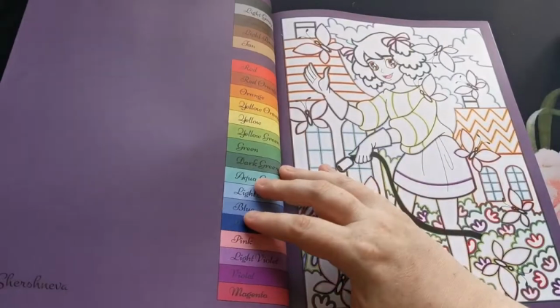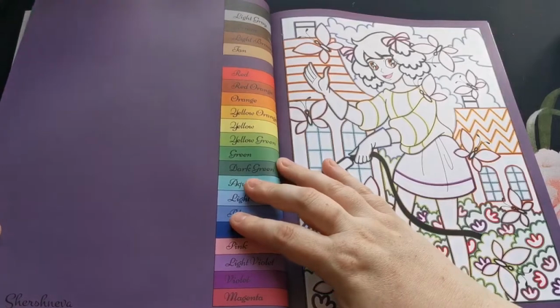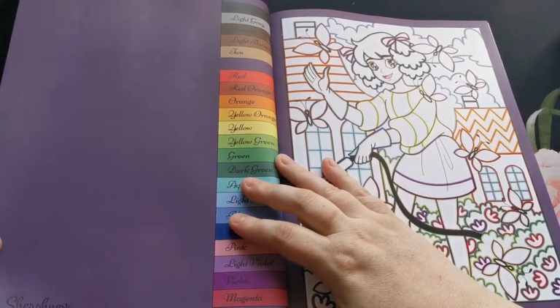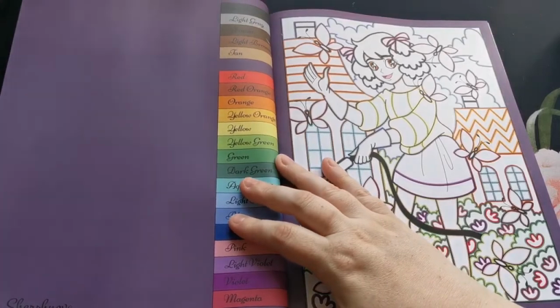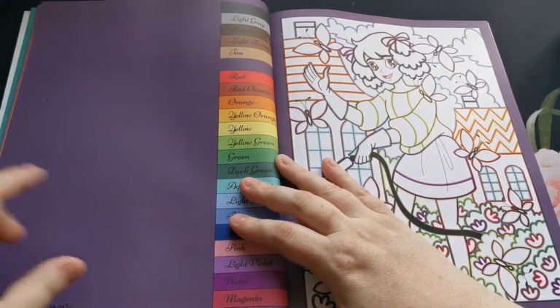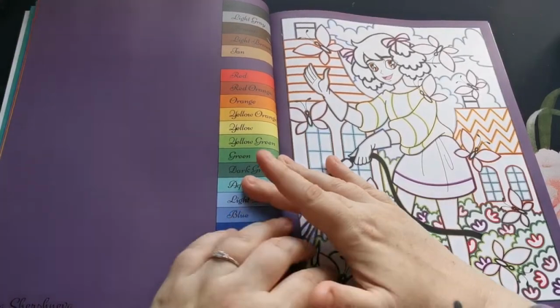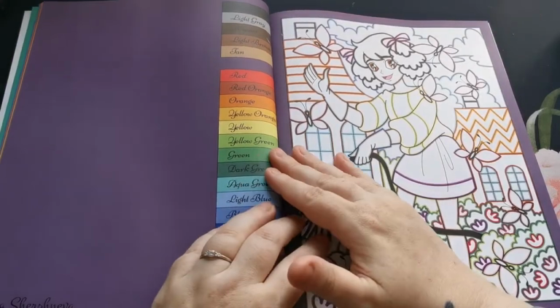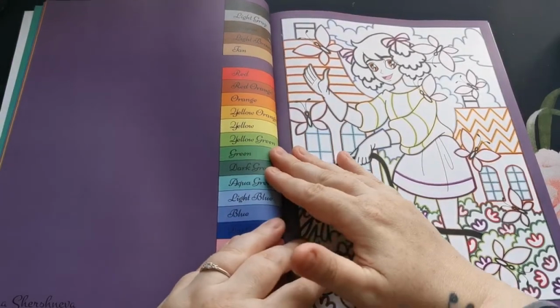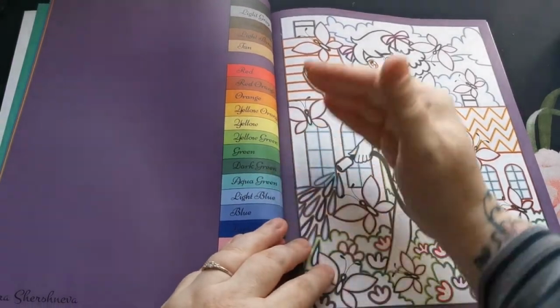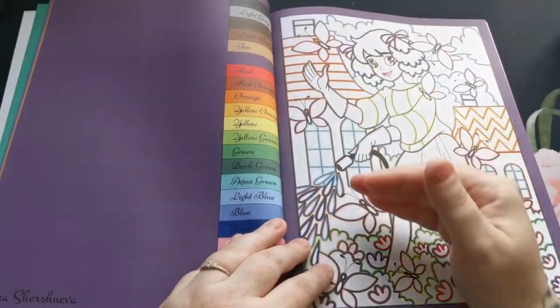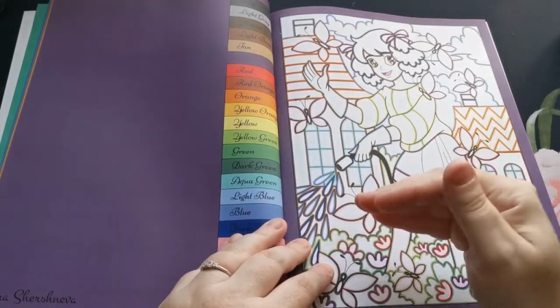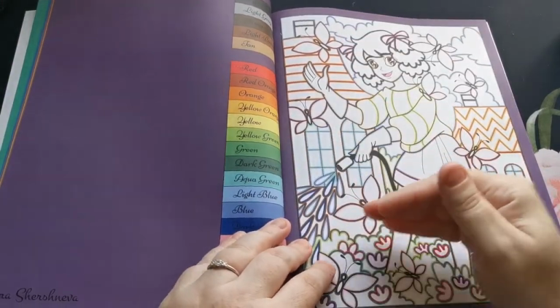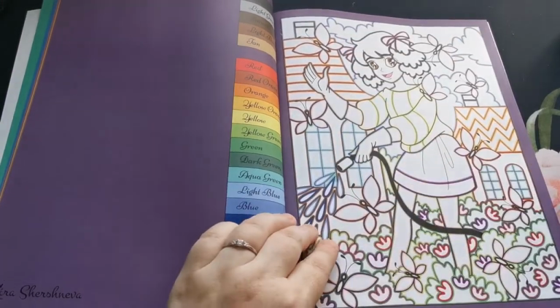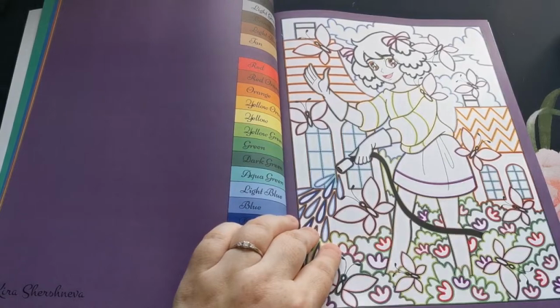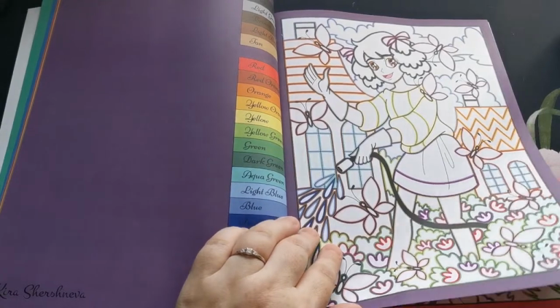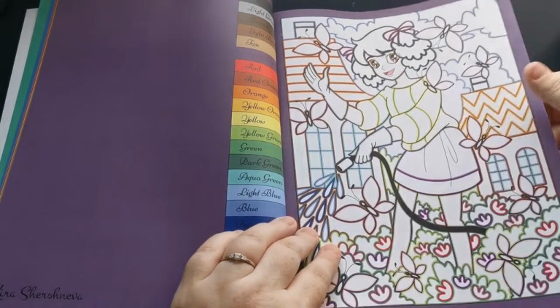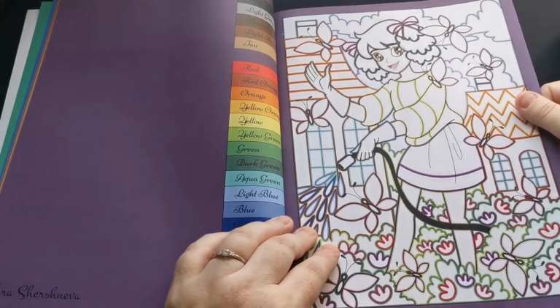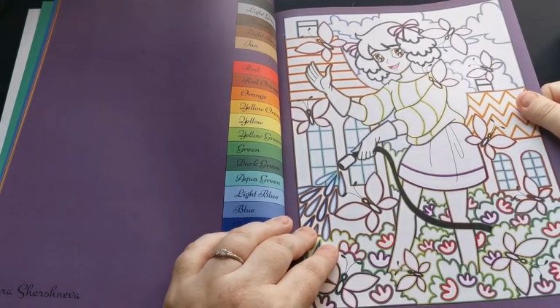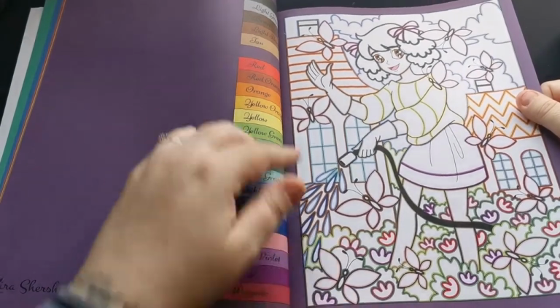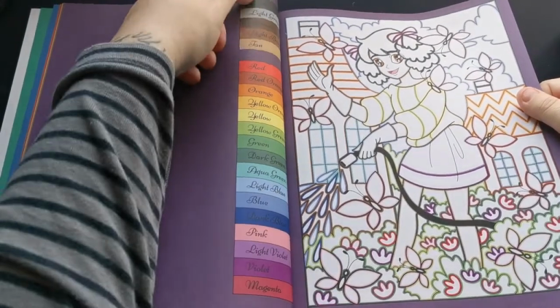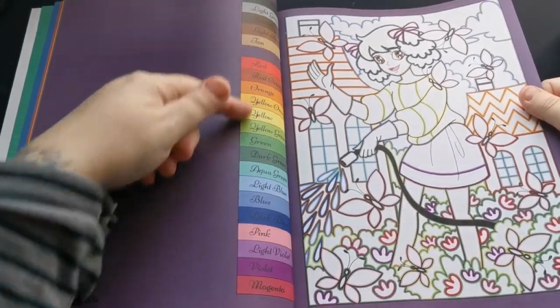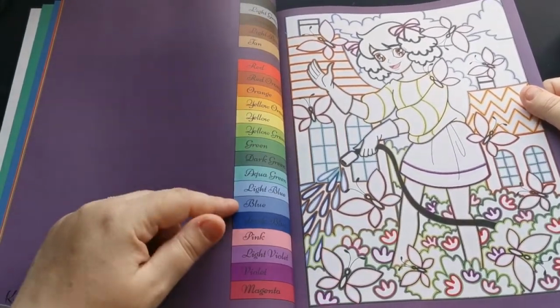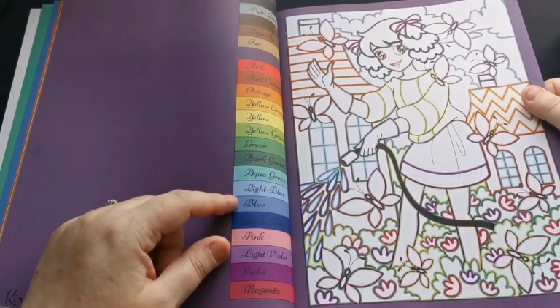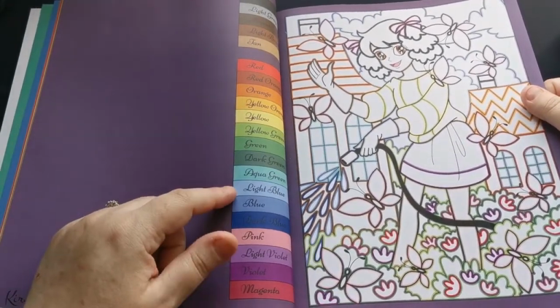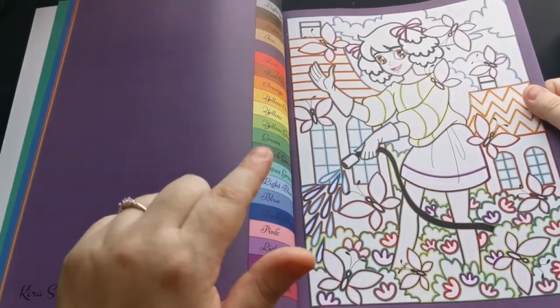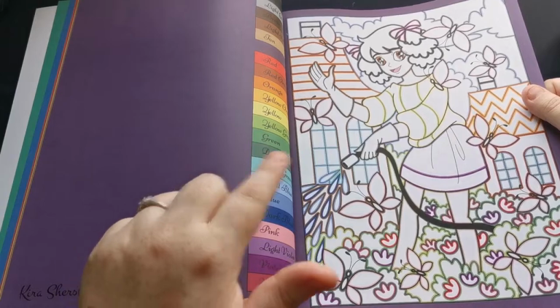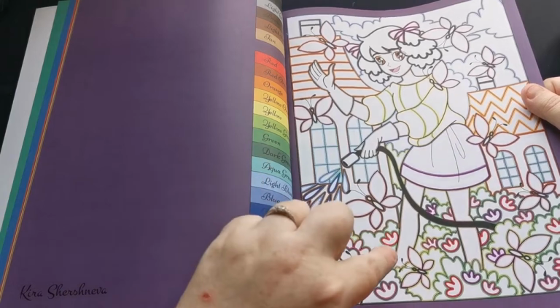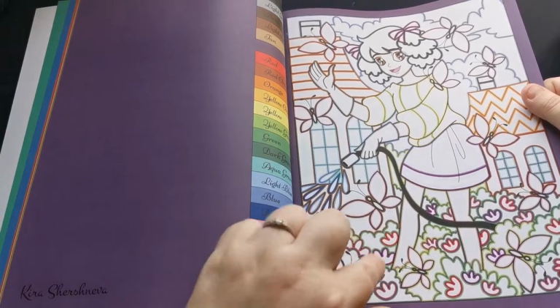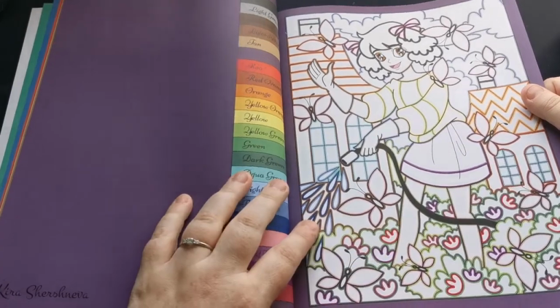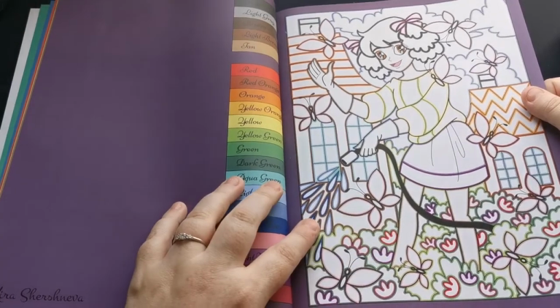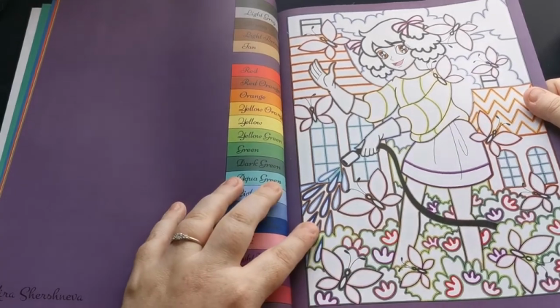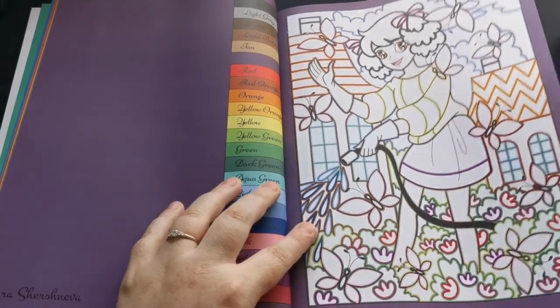You'll notice that not all pages use the full 22-color palette, so Kira just gives us a list of the colors that we need for the adjoining page.